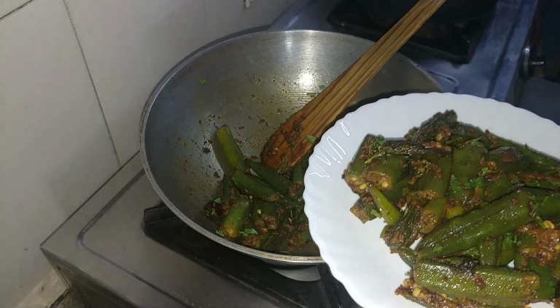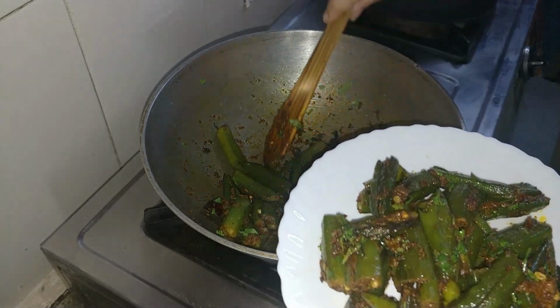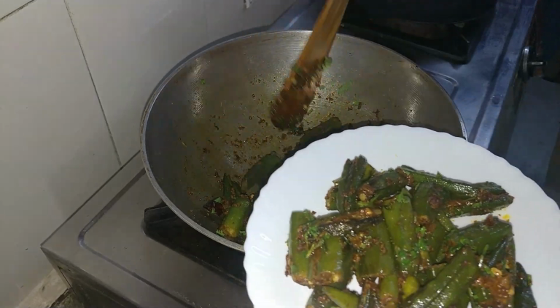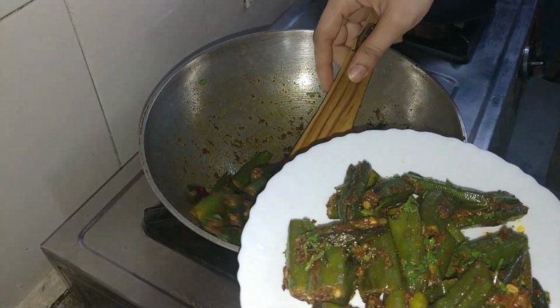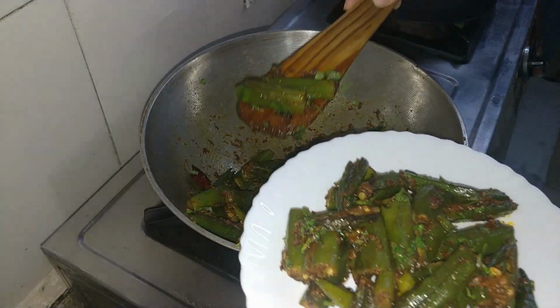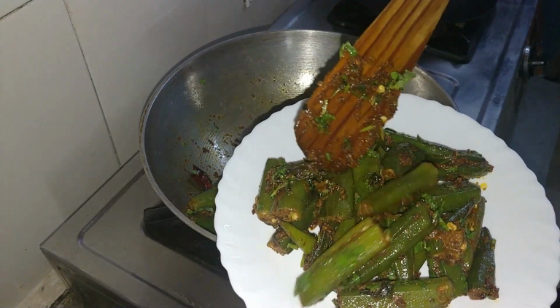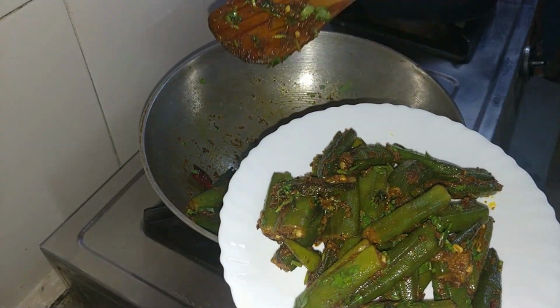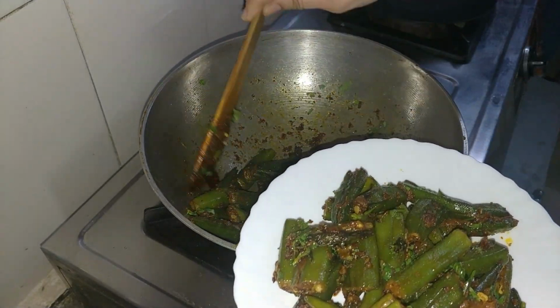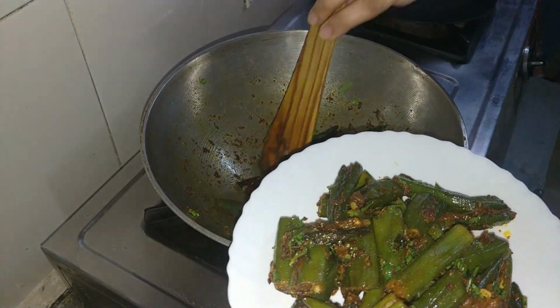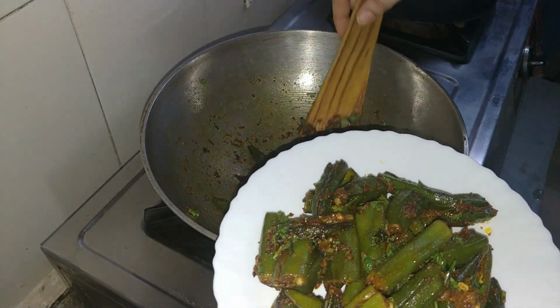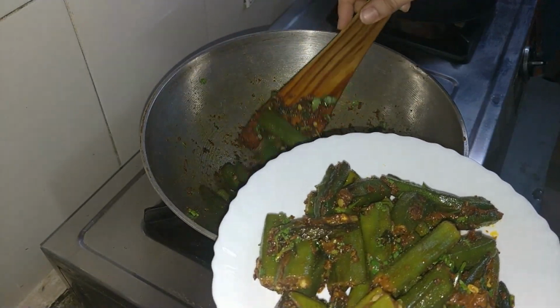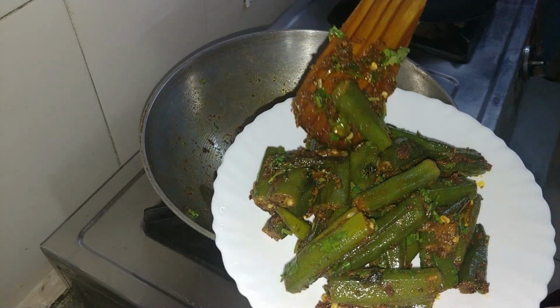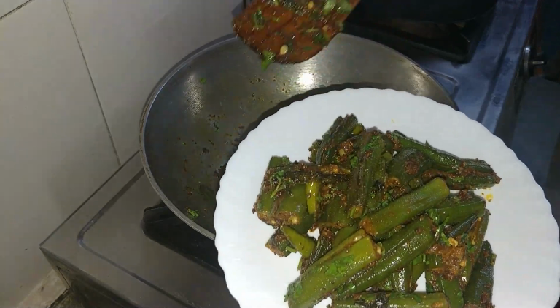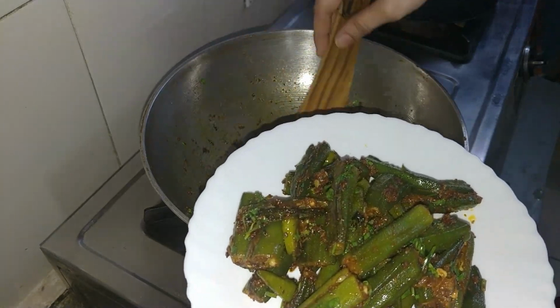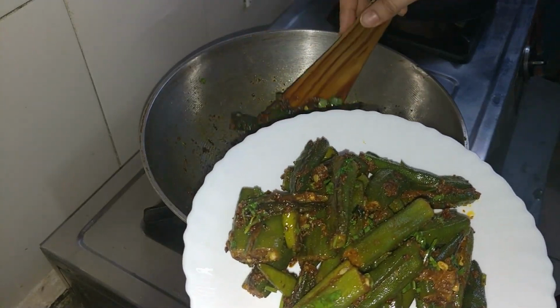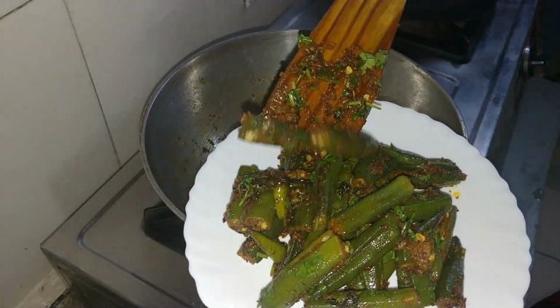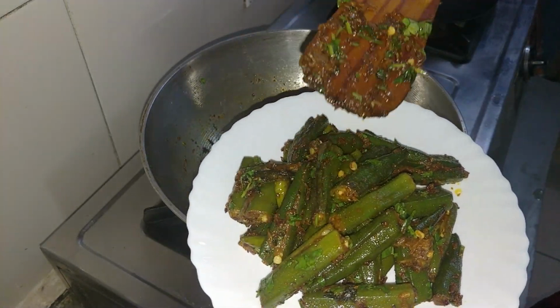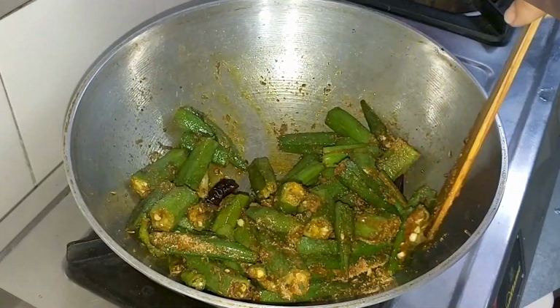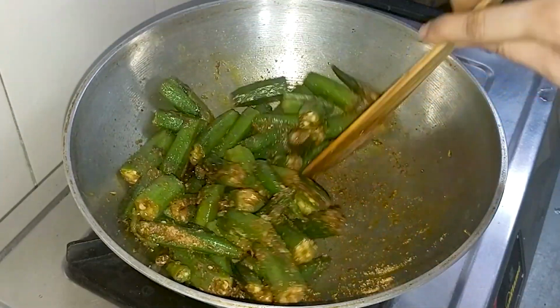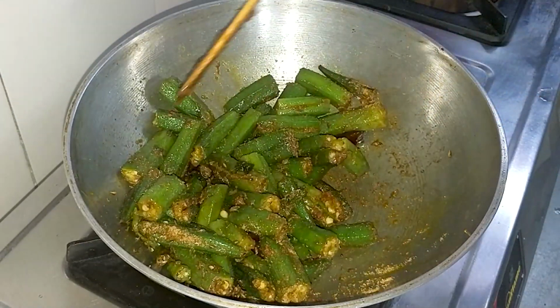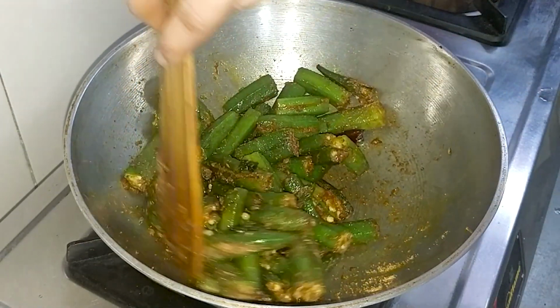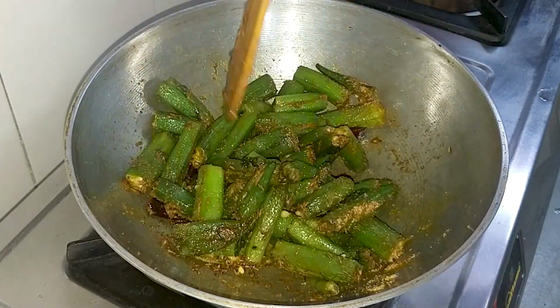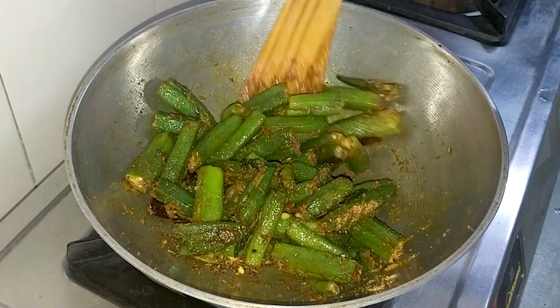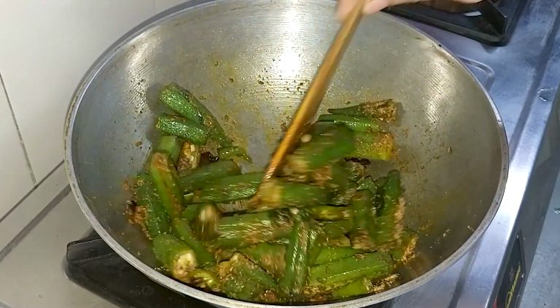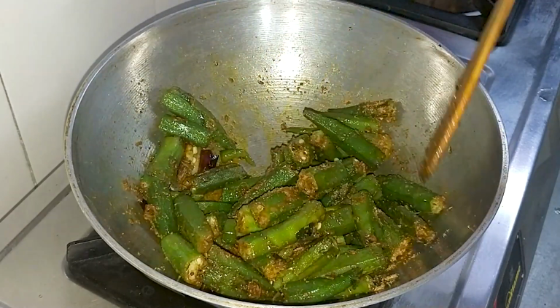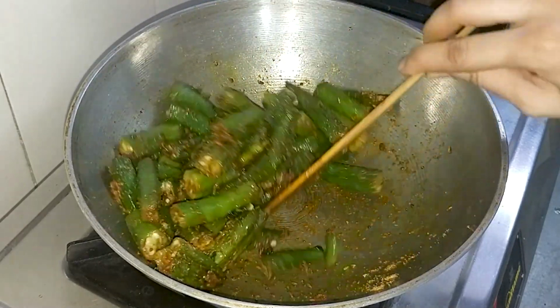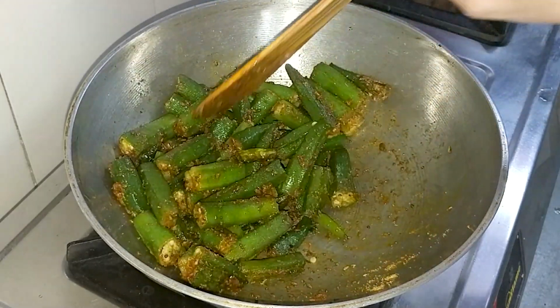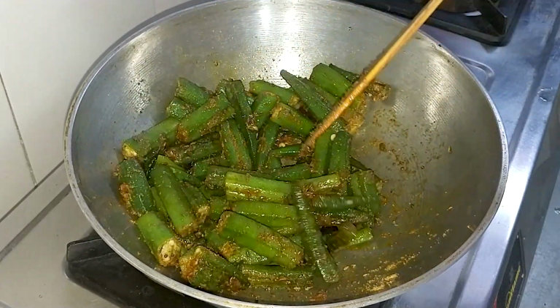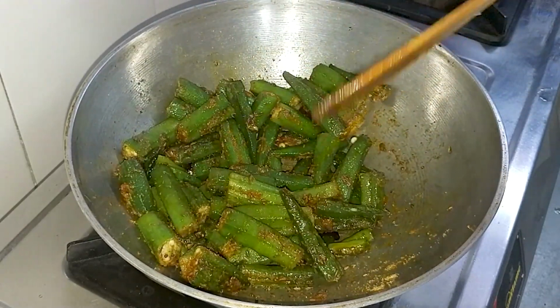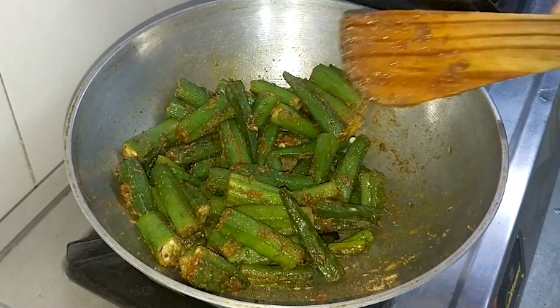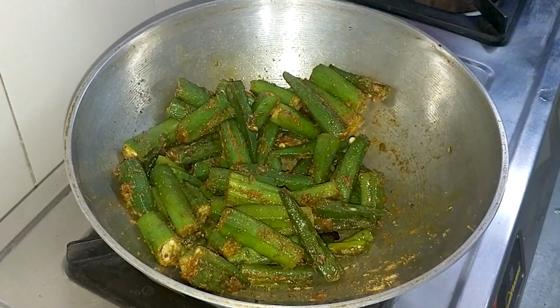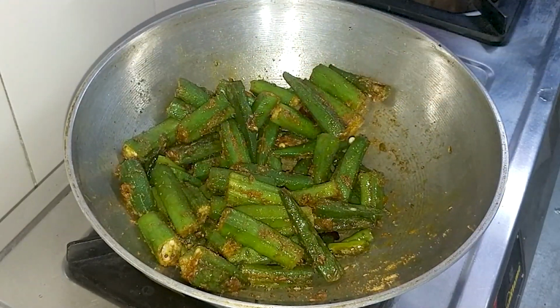Hello everyone, once again welcome back to Recipe Adda by Megha. So friends, we will make bhindi masala fry. Believe that it is very easy to make, but it is very tasty to eat.